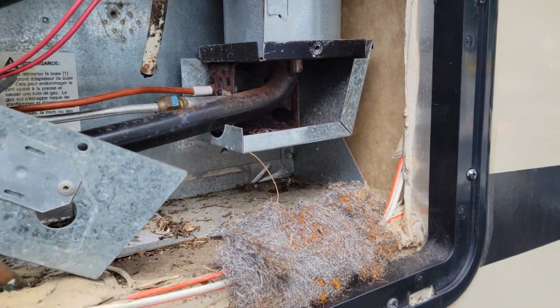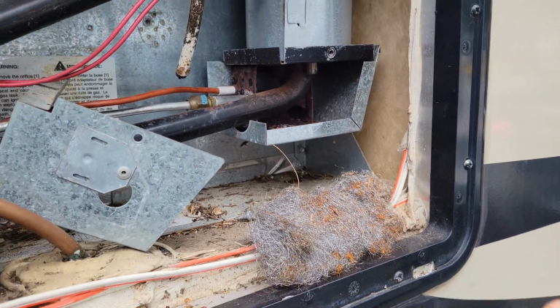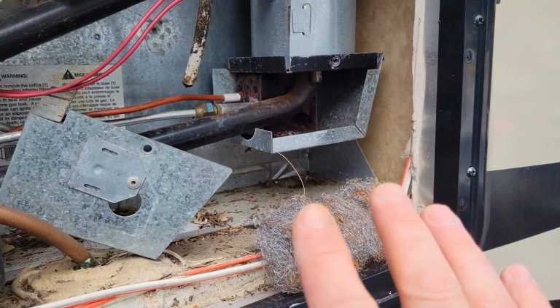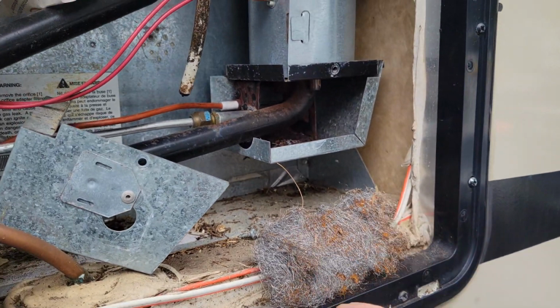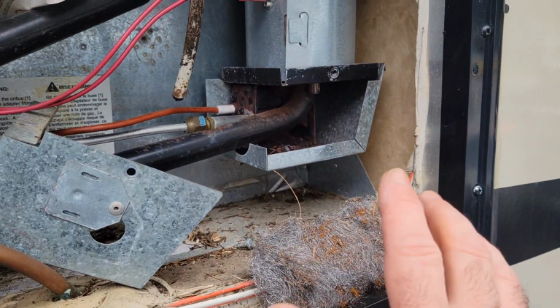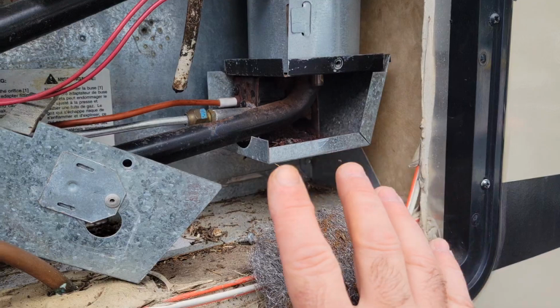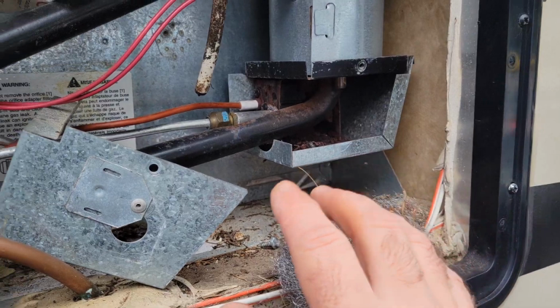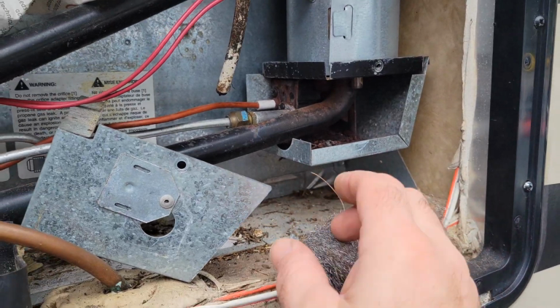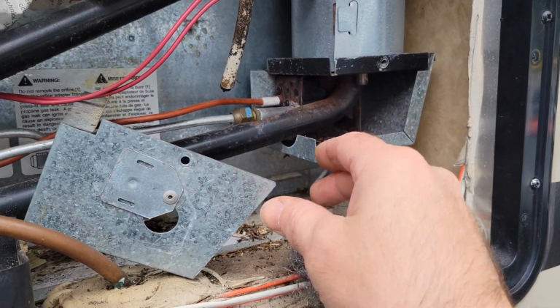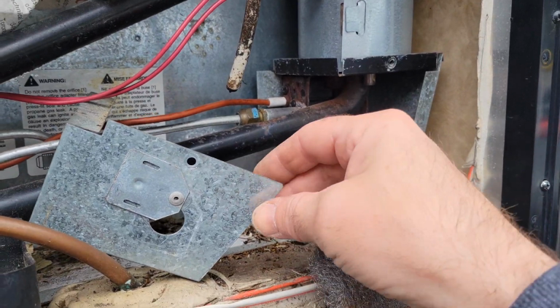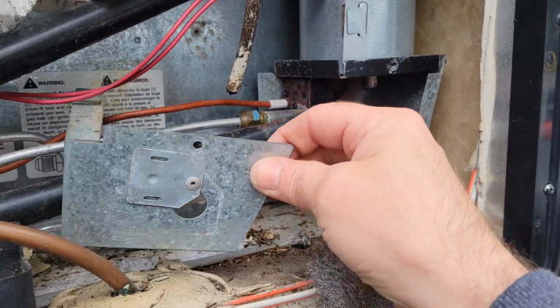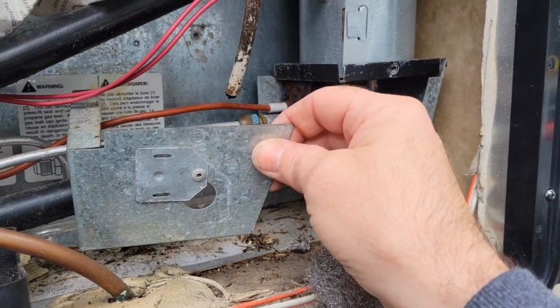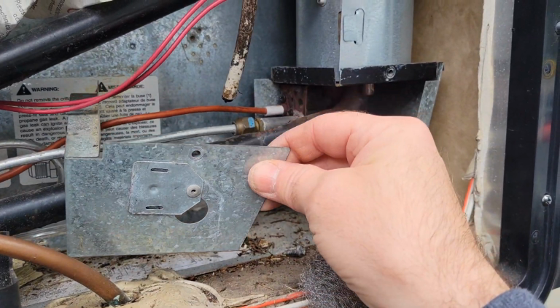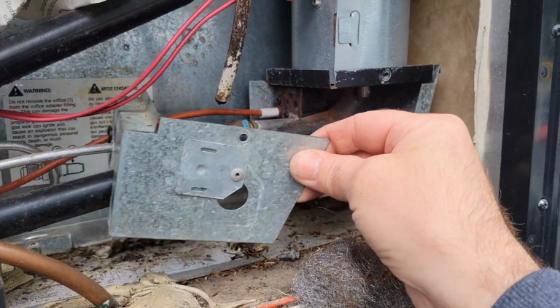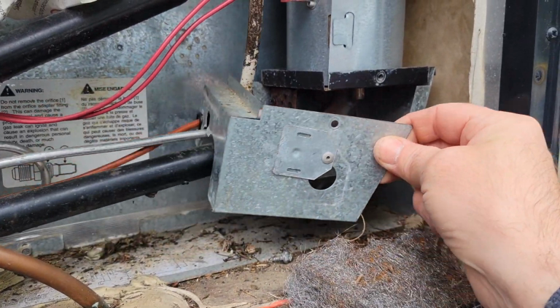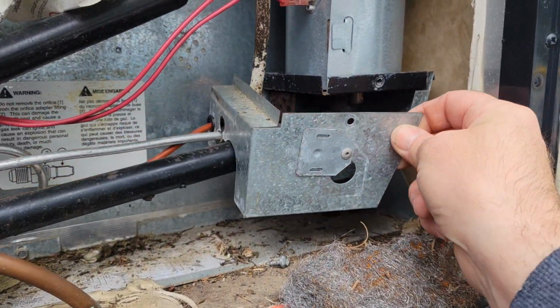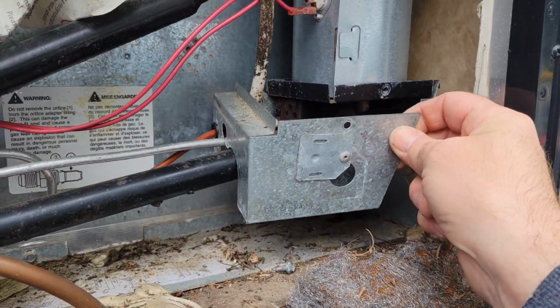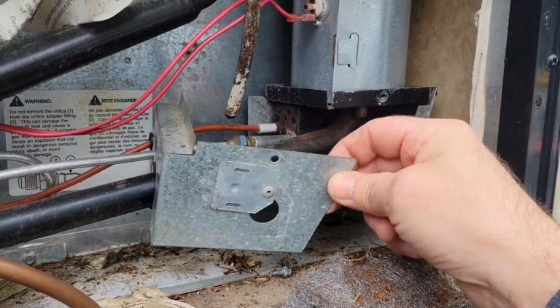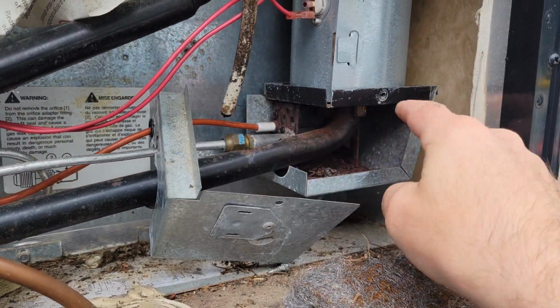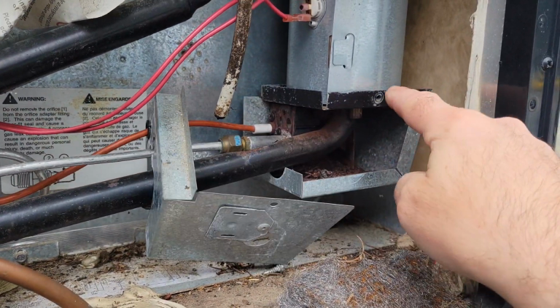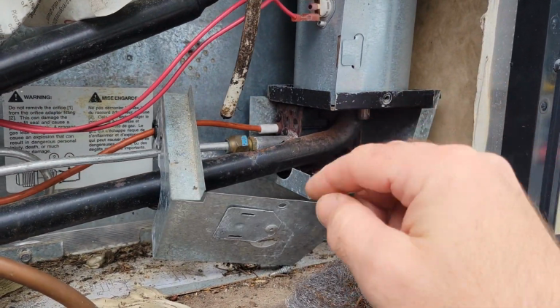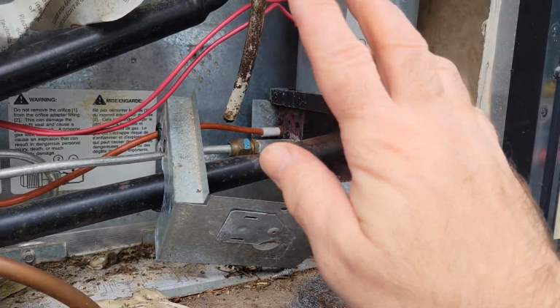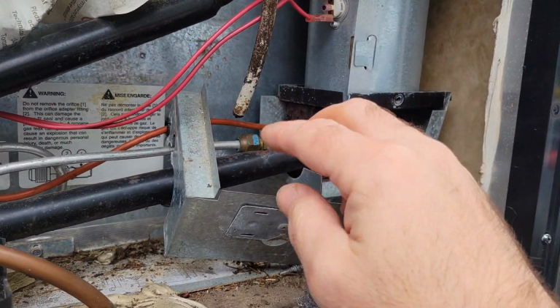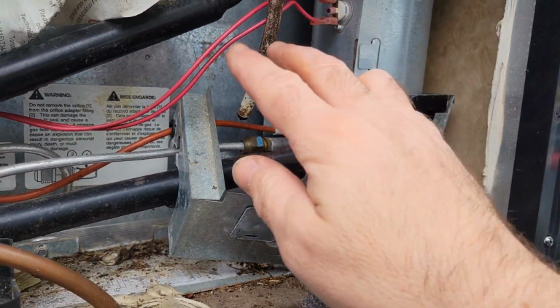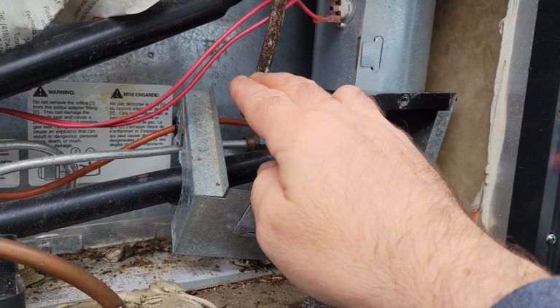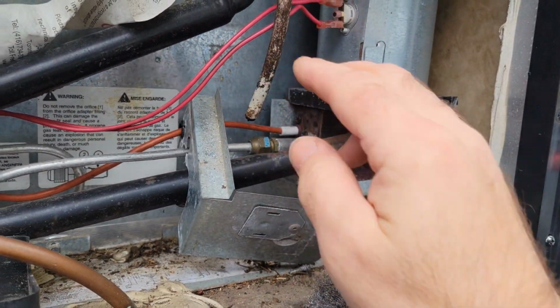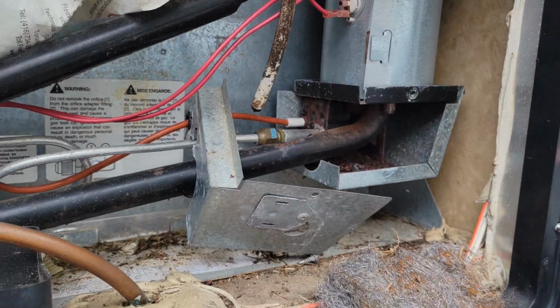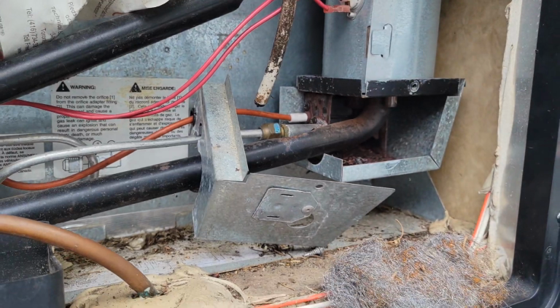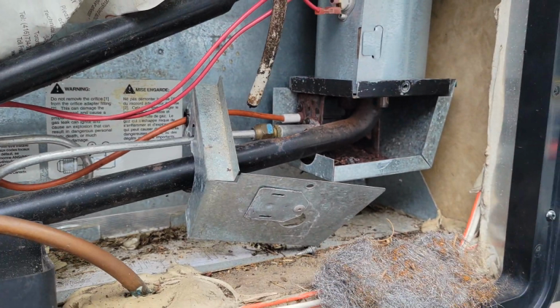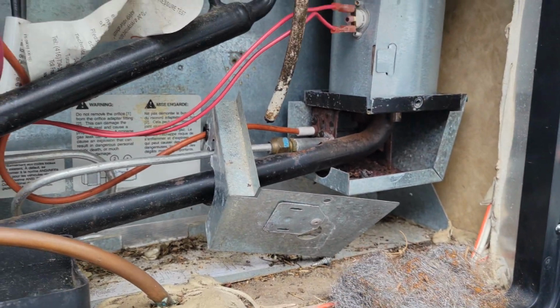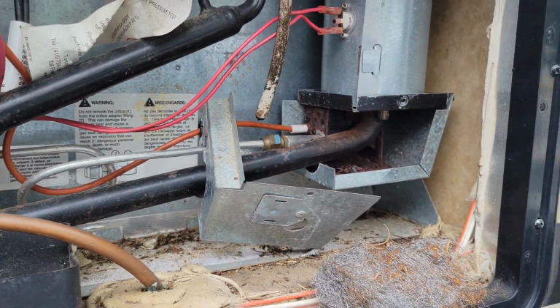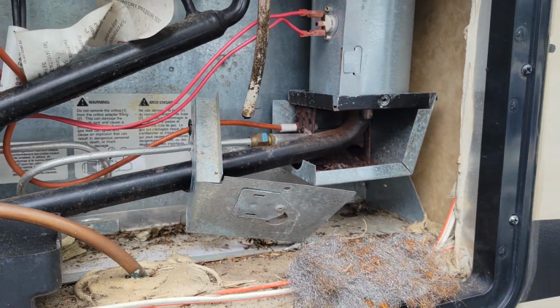After it's all clean like this, go and turn your power back on, put your fridge in gas mode, and make sure that the flame goes on and stays on. After you test it and everything goes good, if that was the issue then just put your box, screws, and tray back in and you're good to go.